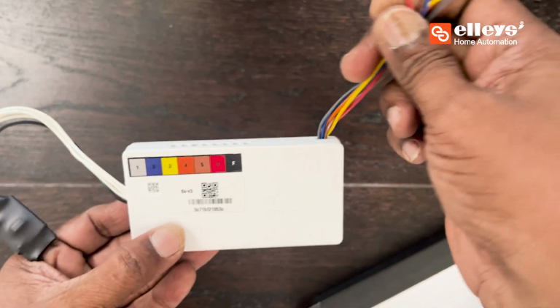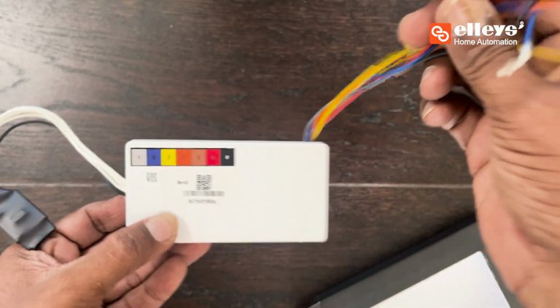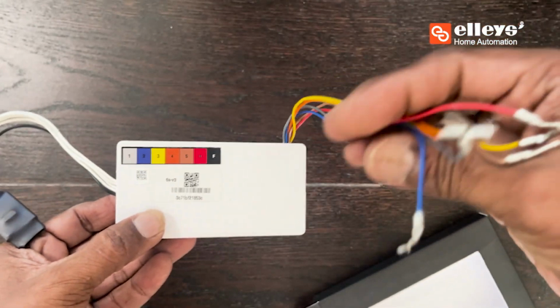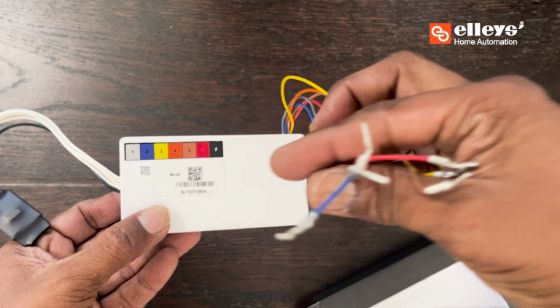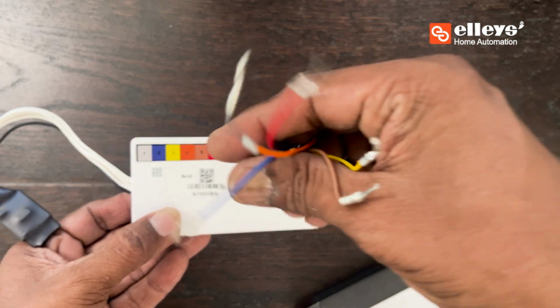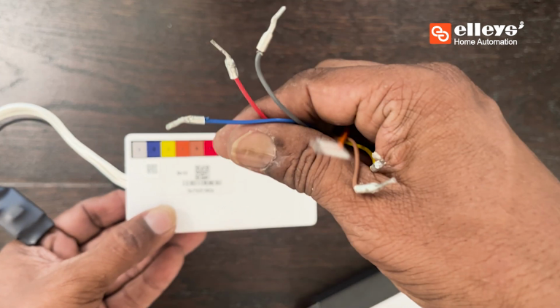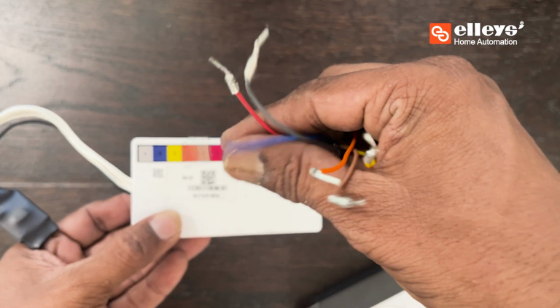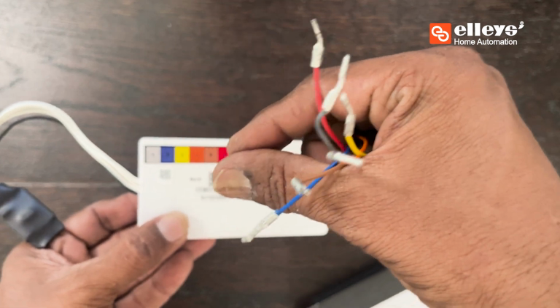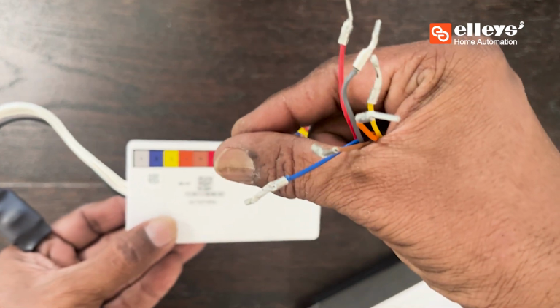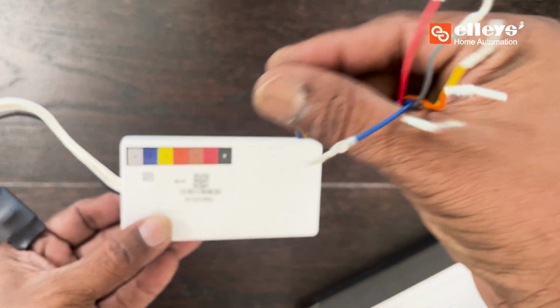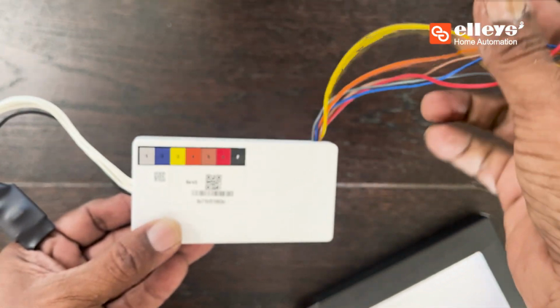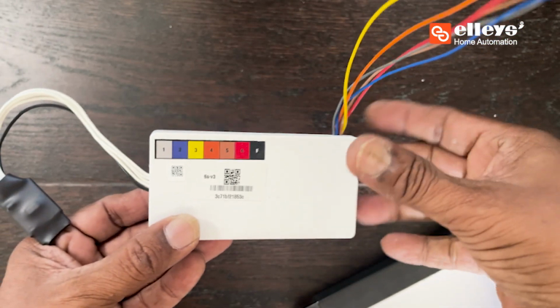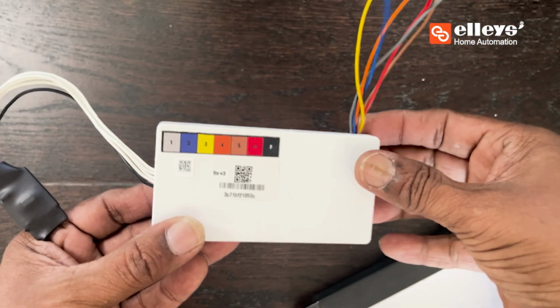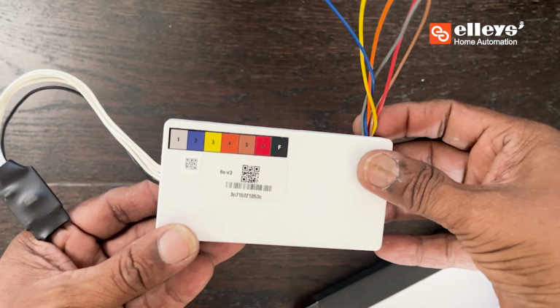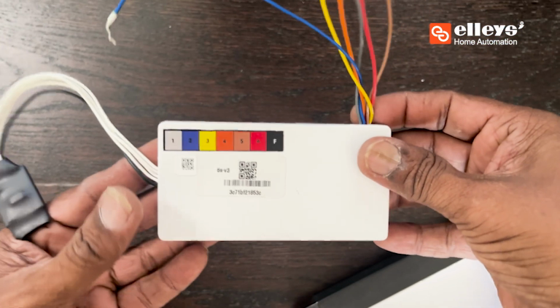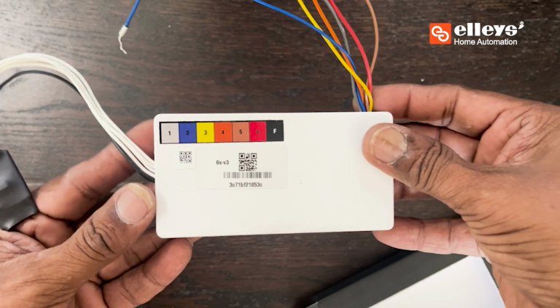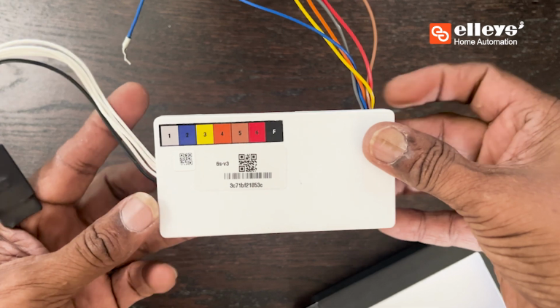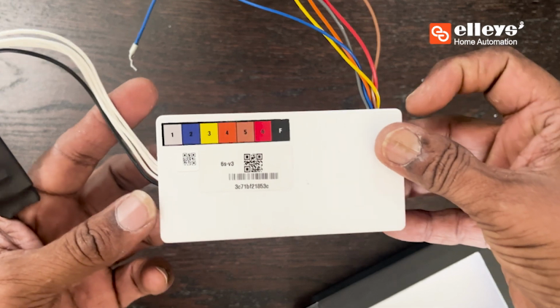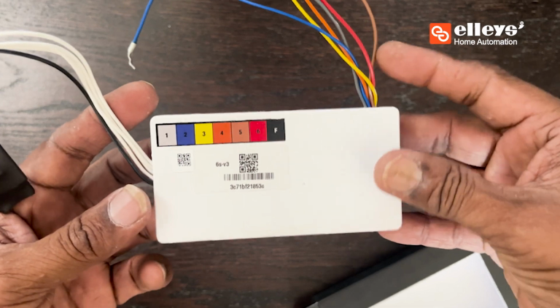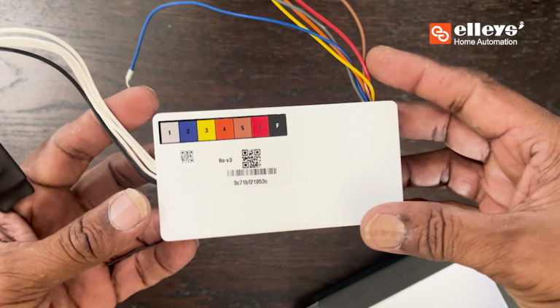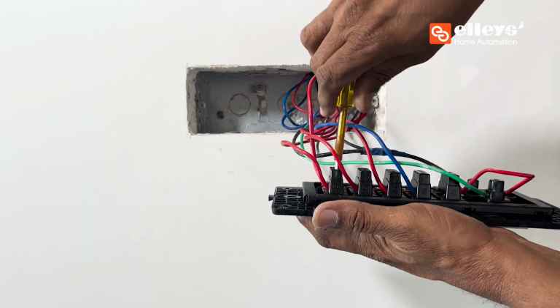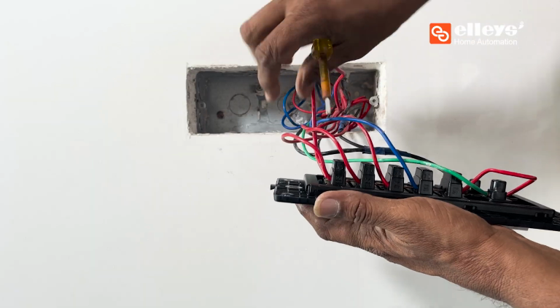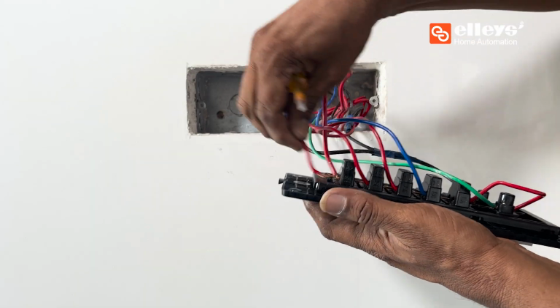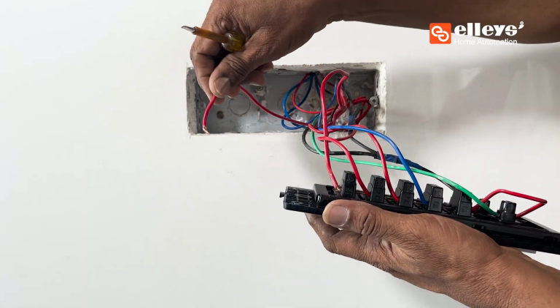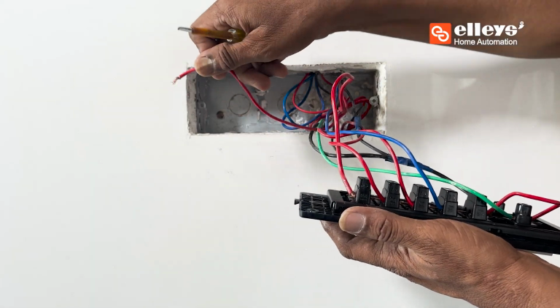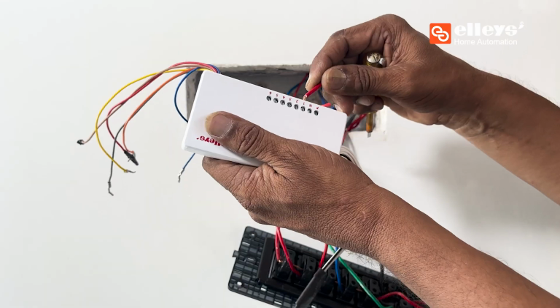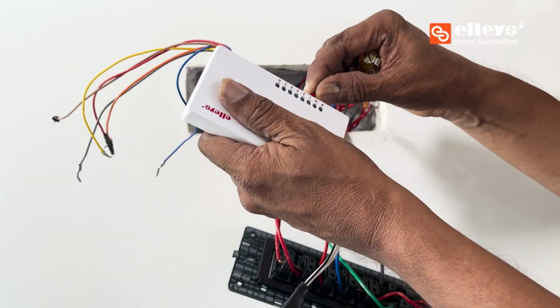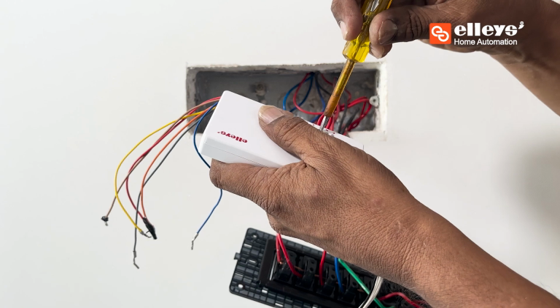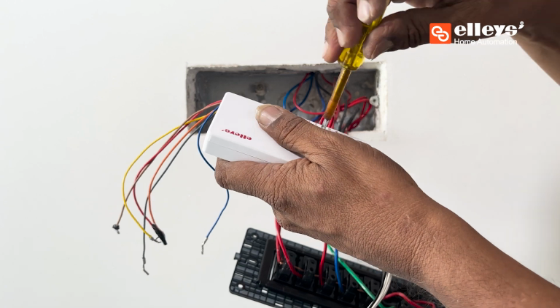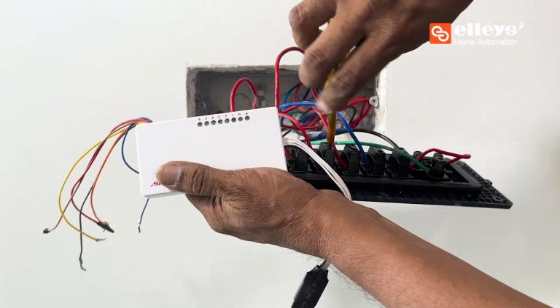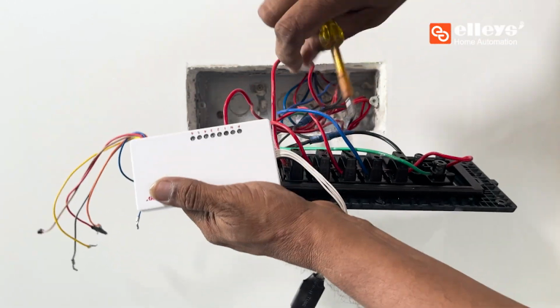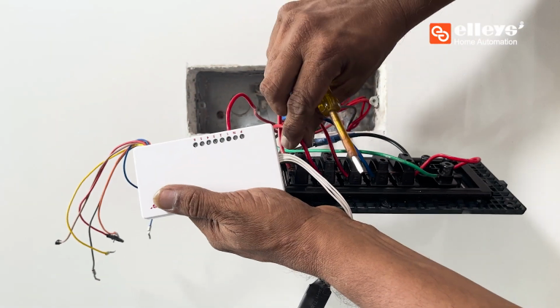The virtual wires one, two, three, four, five, and six are the wires that will replace the load wires at the corresponding load pin inside the switchboard. Now remove the load wires from the switches you want to automate and connect them at the numerical slots.